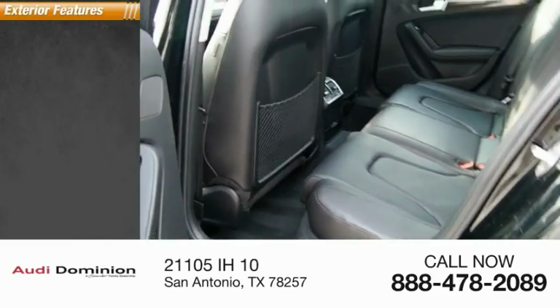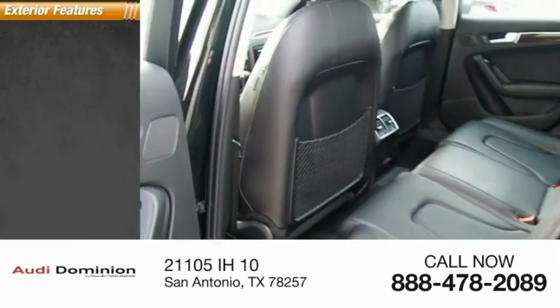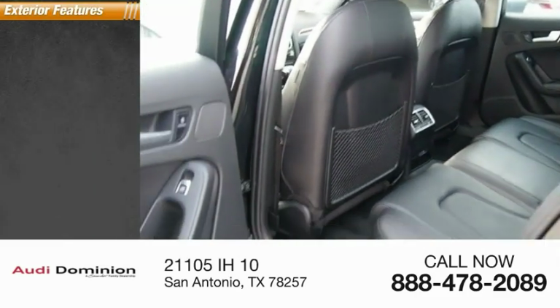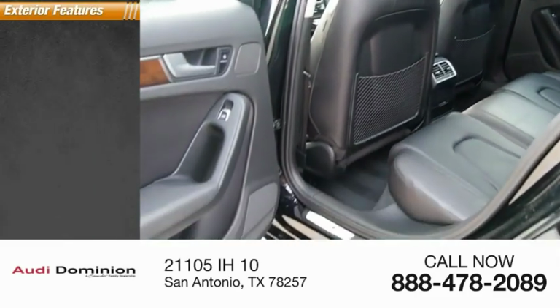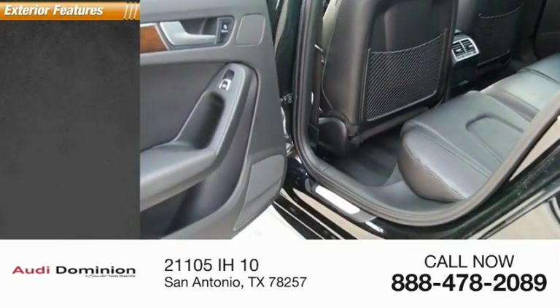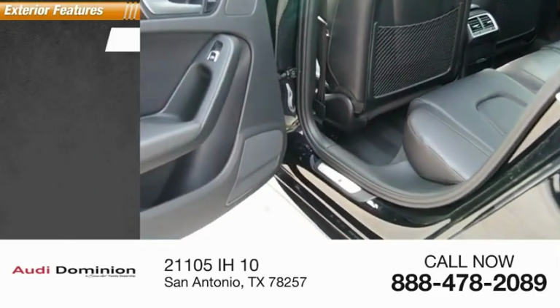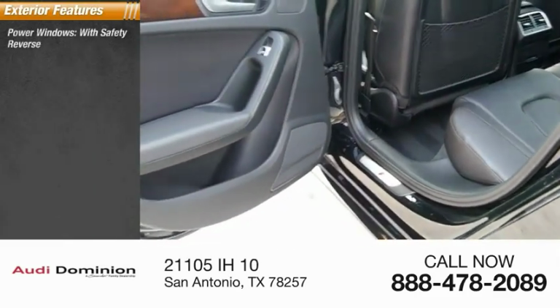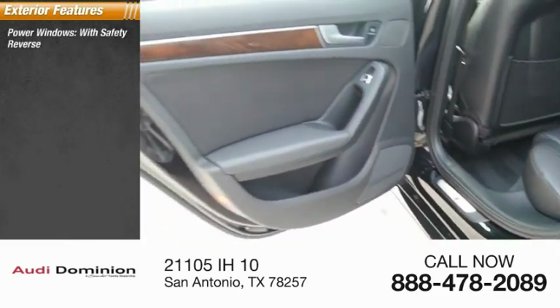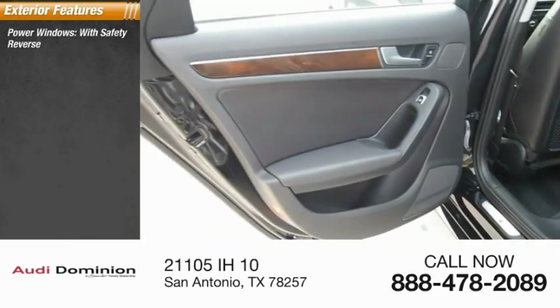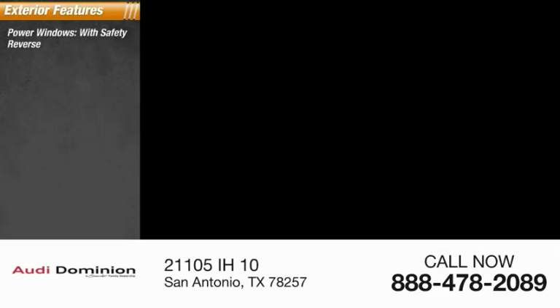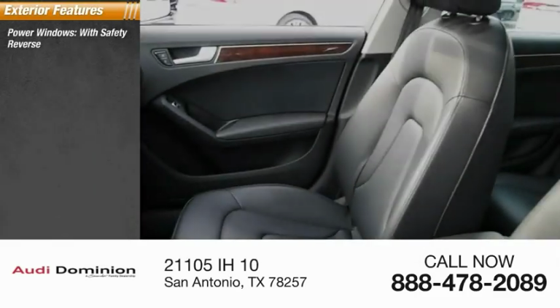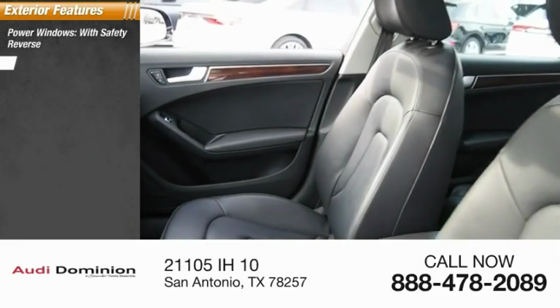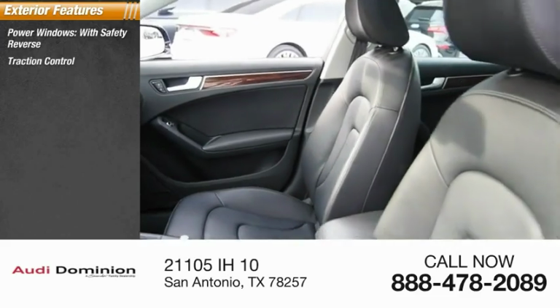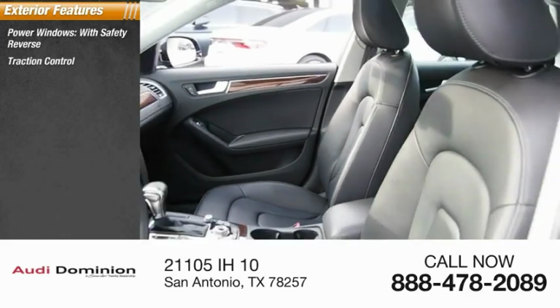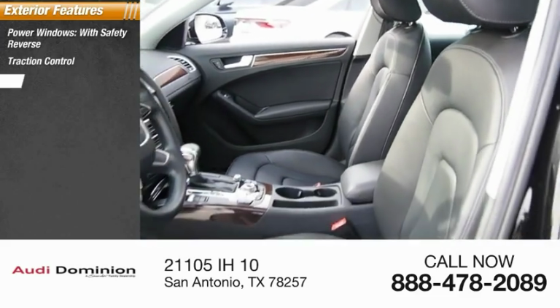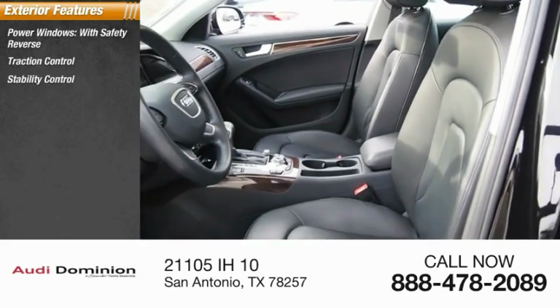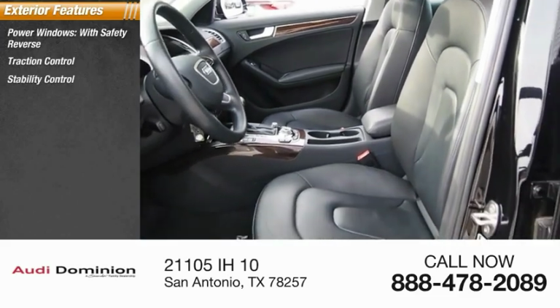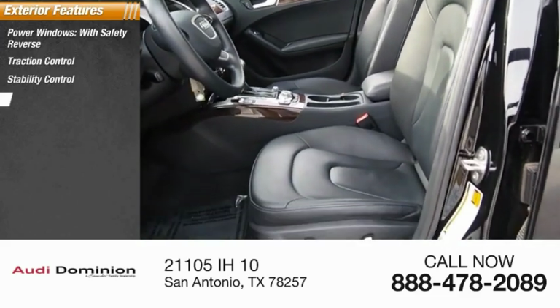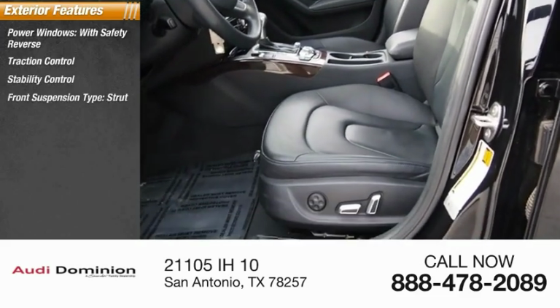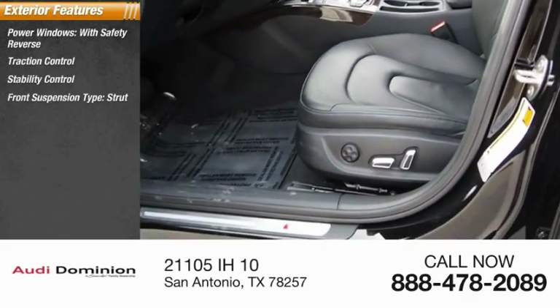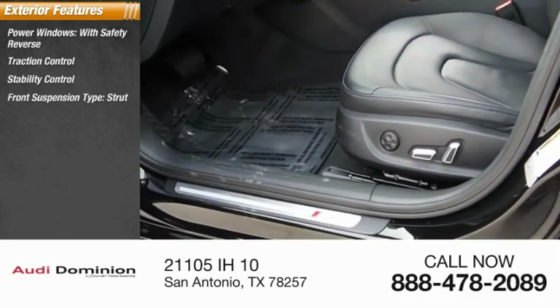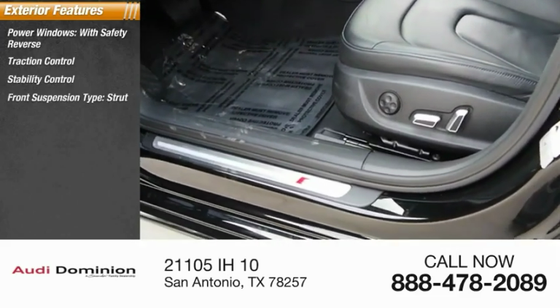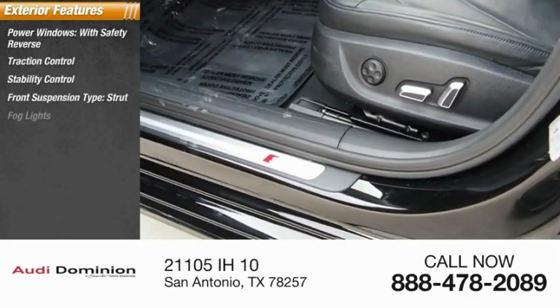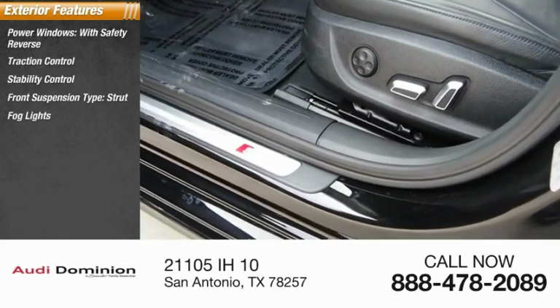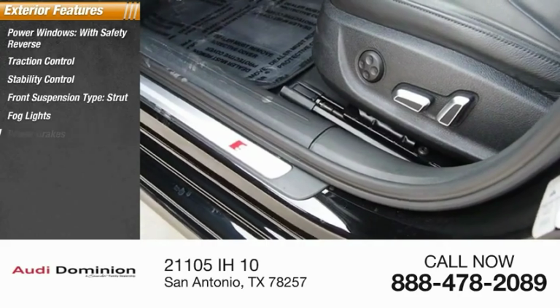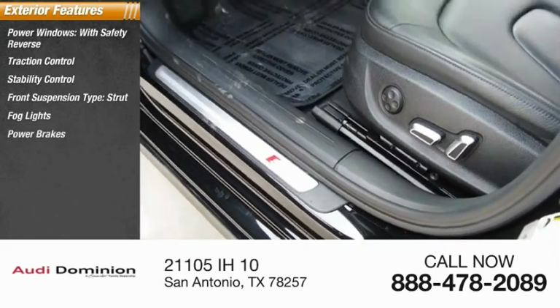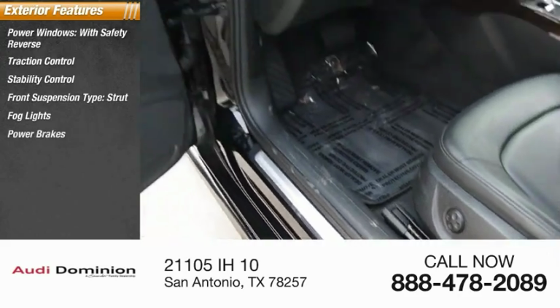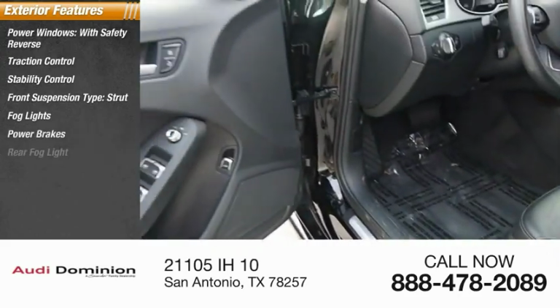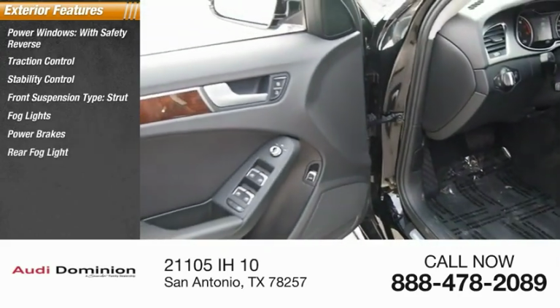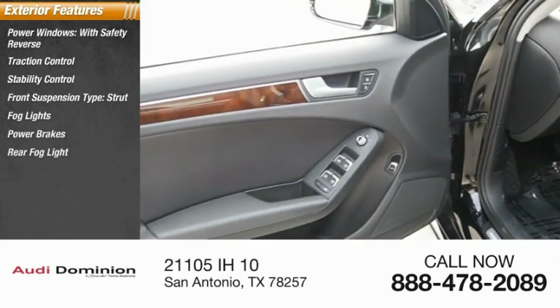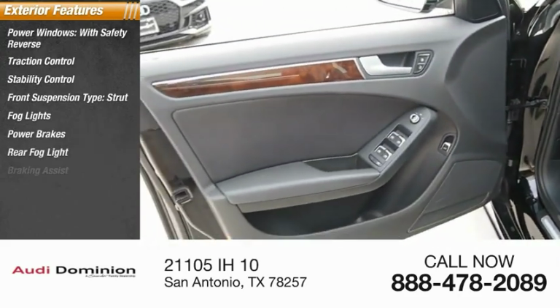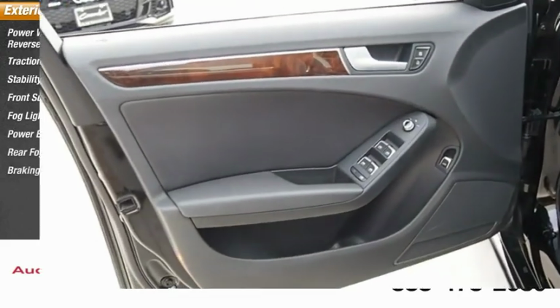Here are some of this vehicle's great options: power windows with safety reverse, traction control, stability control, front suspension type strut, fog lights, power brakes, rear fog light, and braking assist.